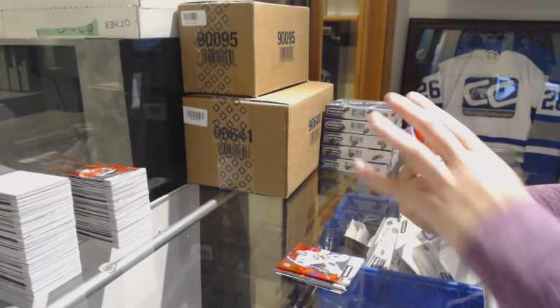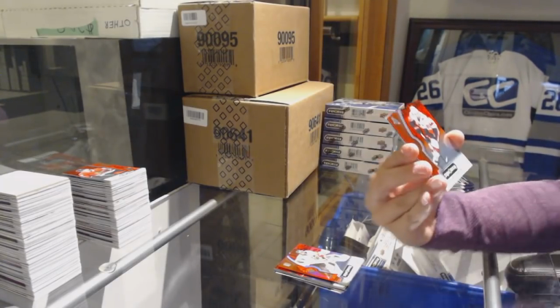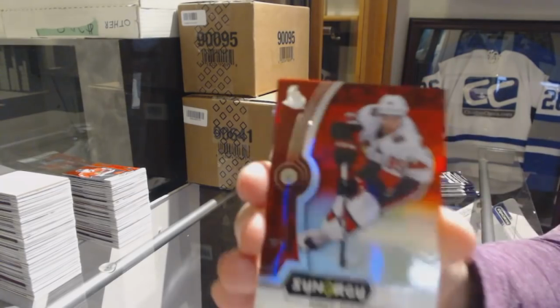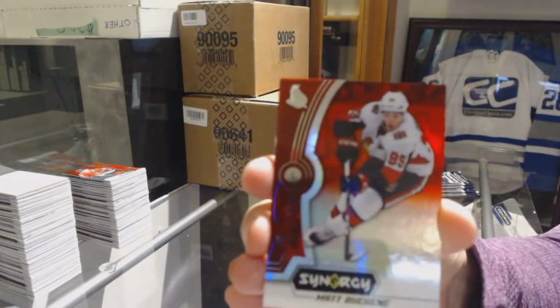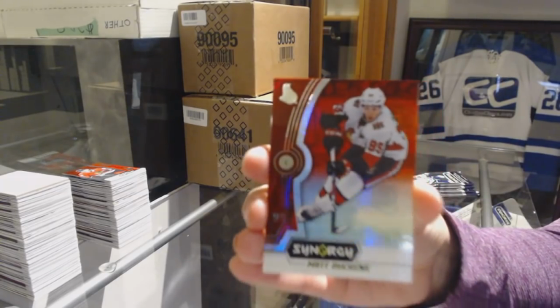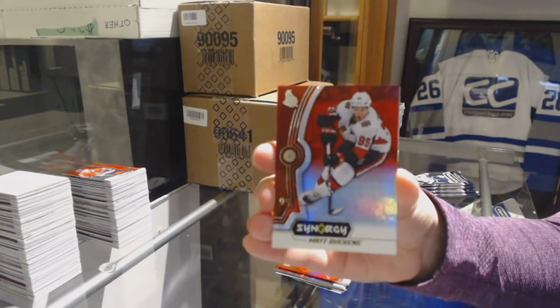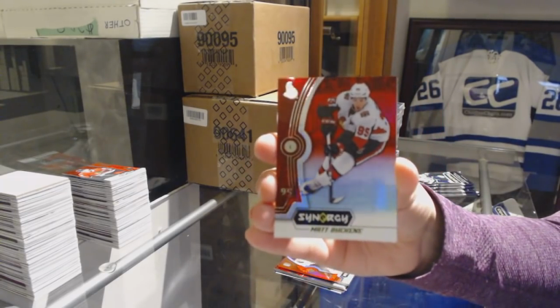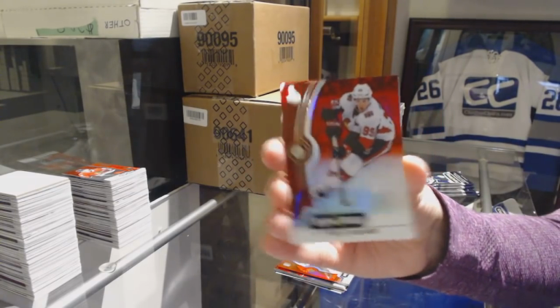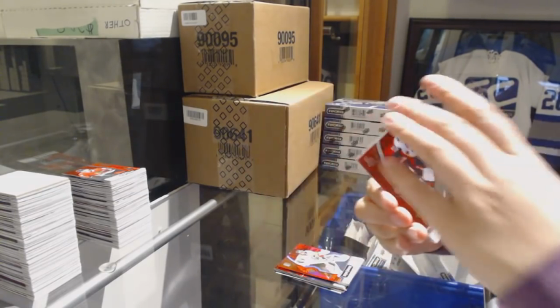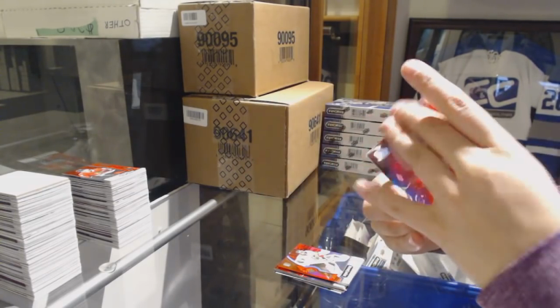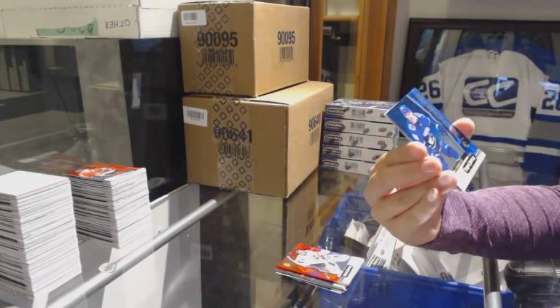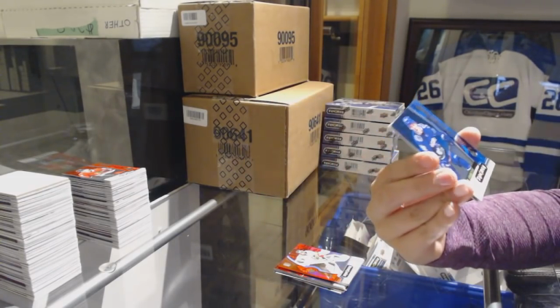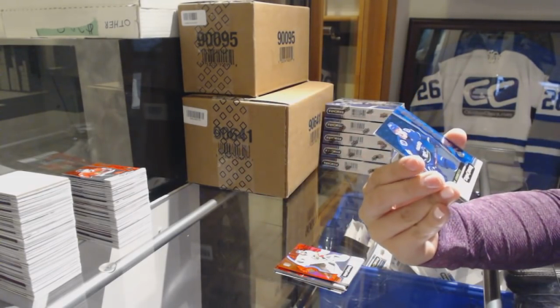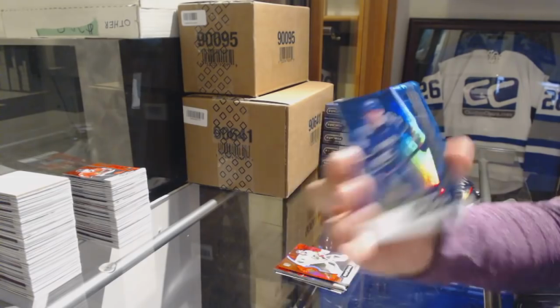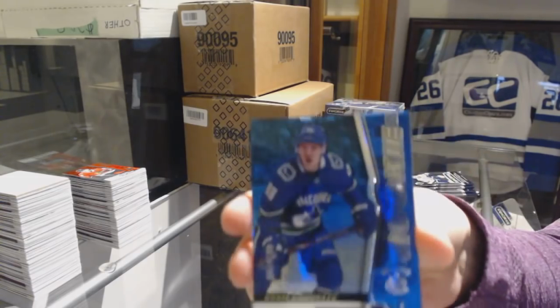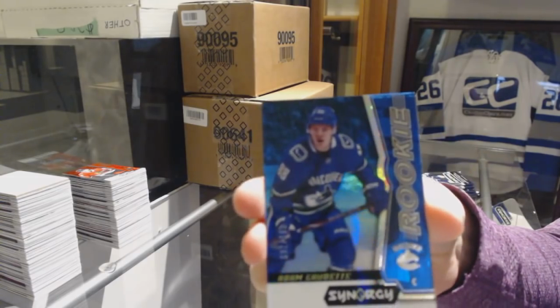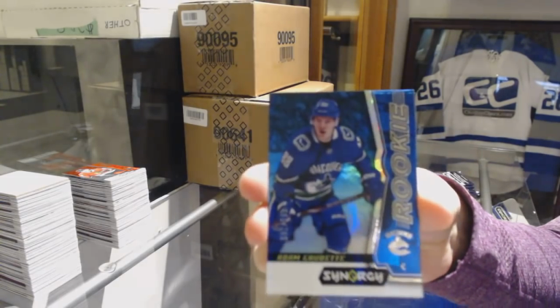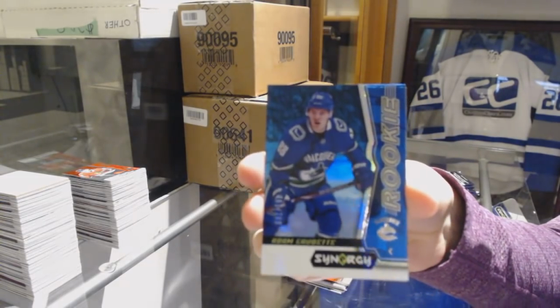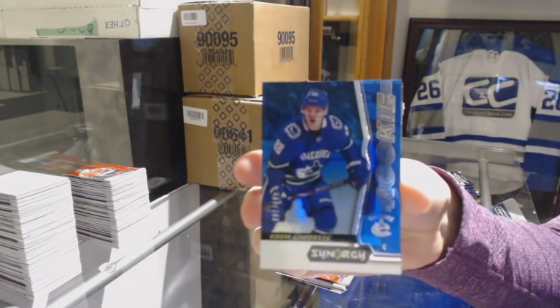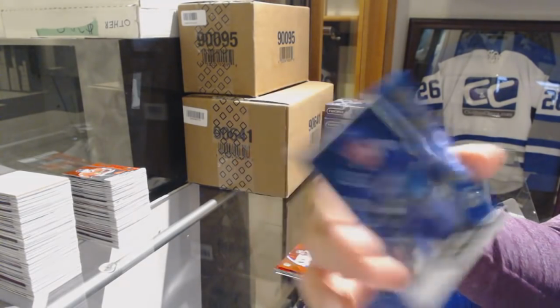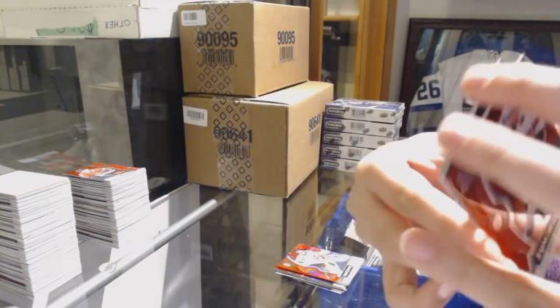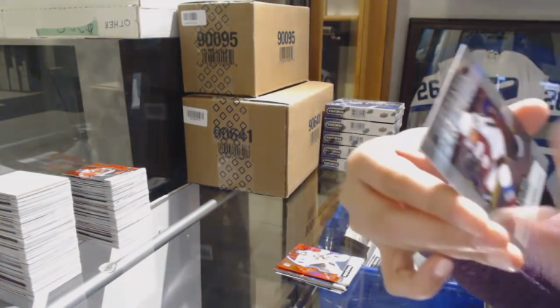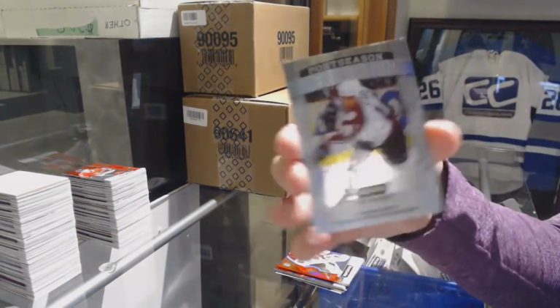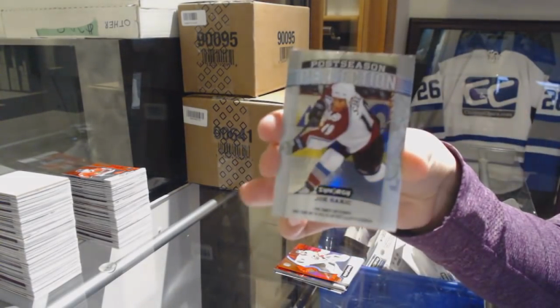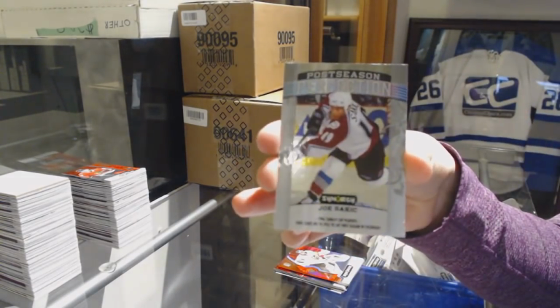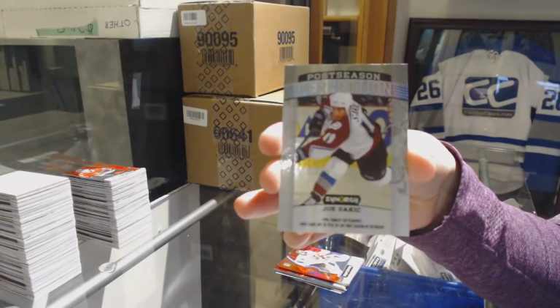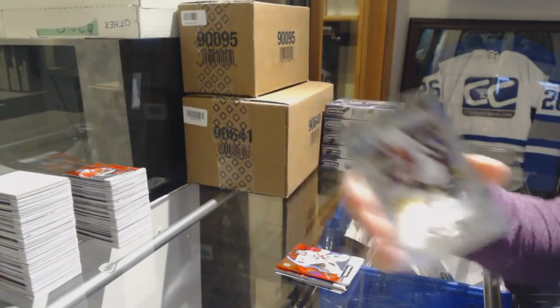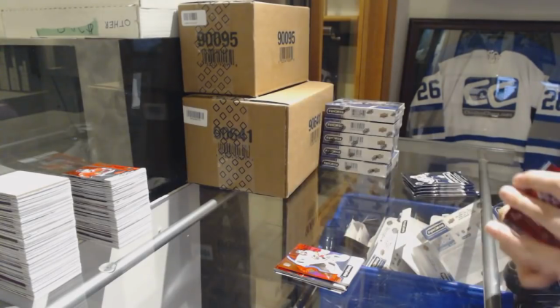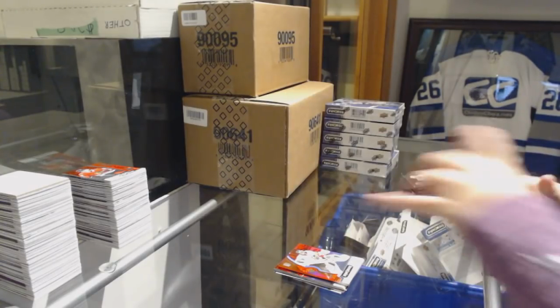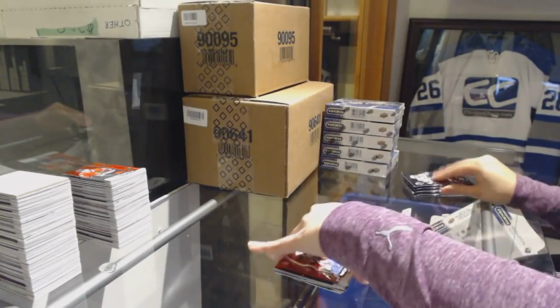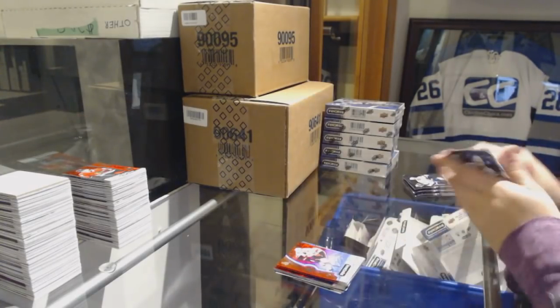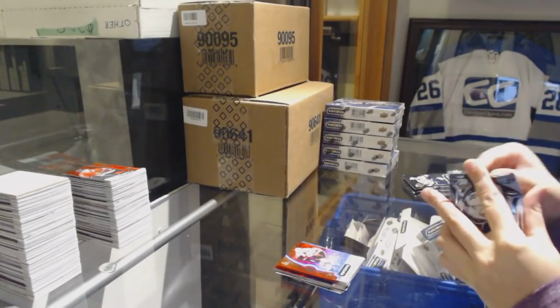We've got a red of Matt Duchesne for the Ottawa Senators. Number to 799 Adam Gaudet for the Vancouver Canucks blue rookie. And Joe Sakic Postseason for the Colorado Avalanche.